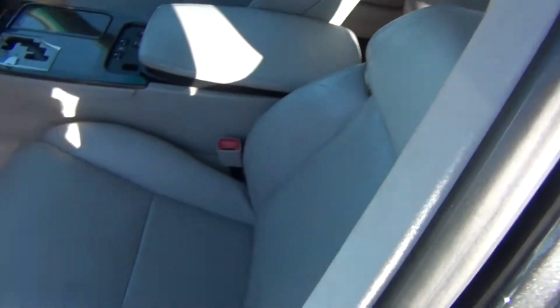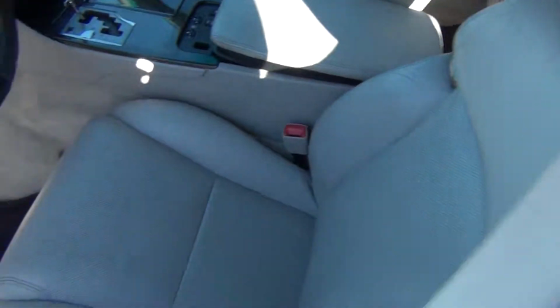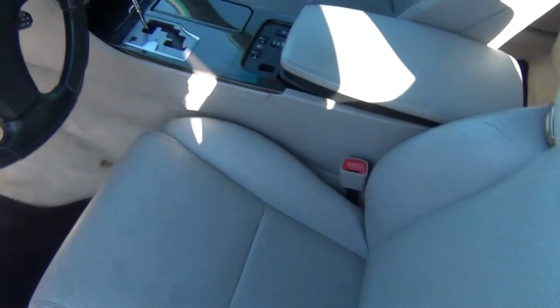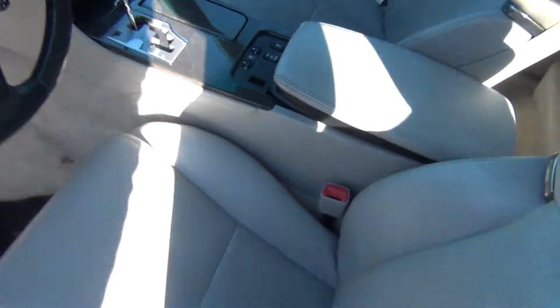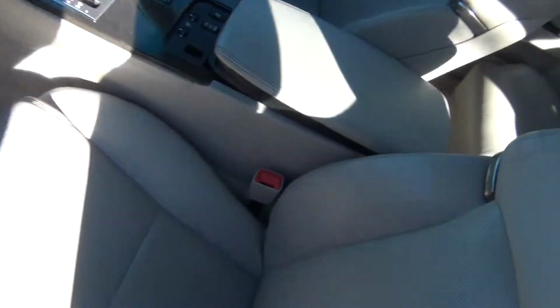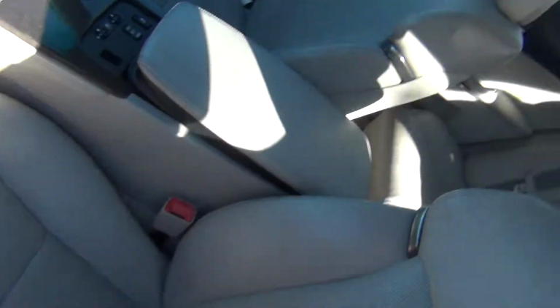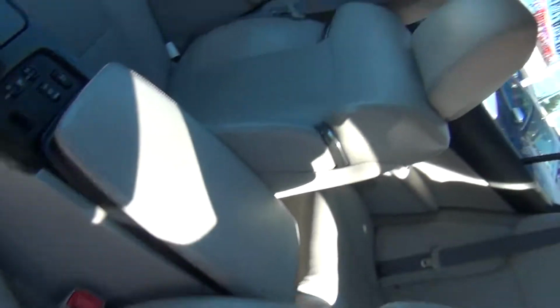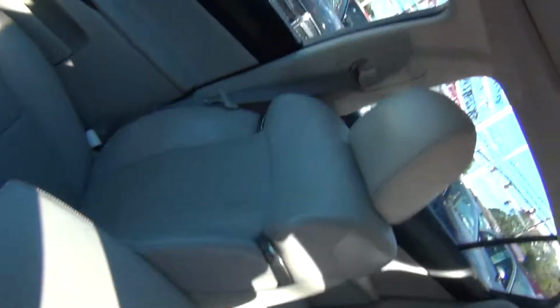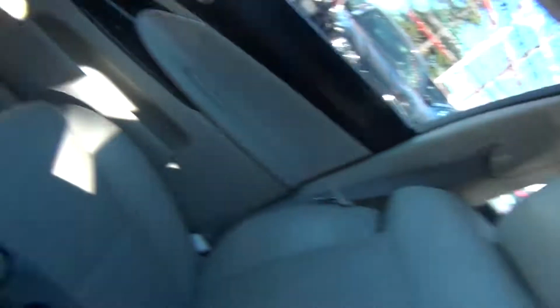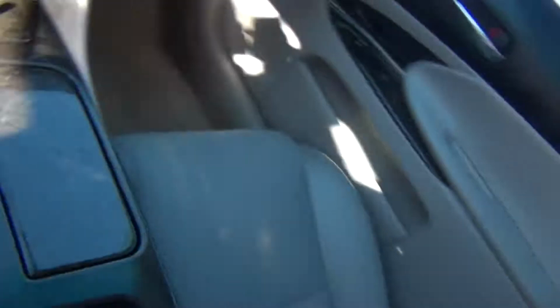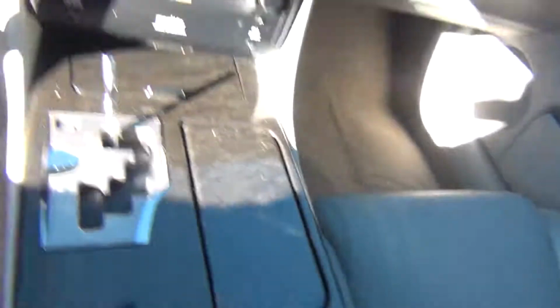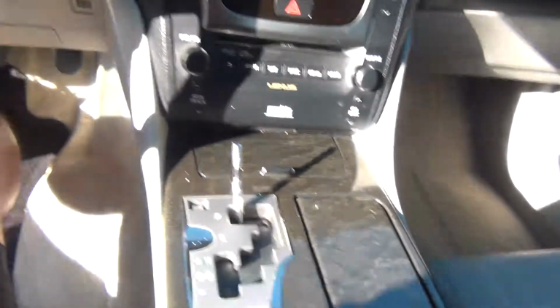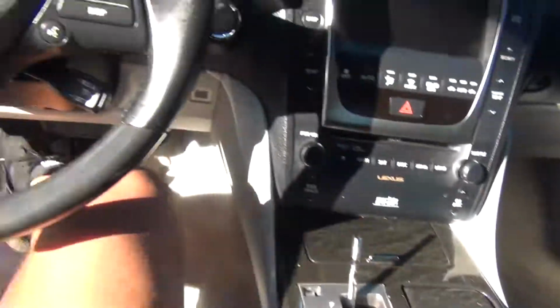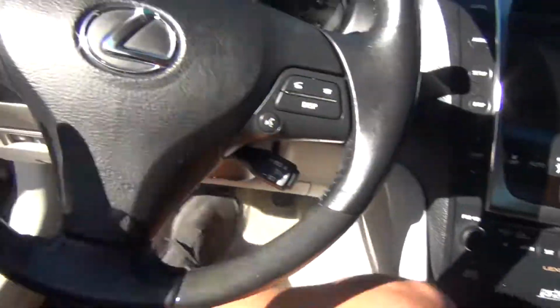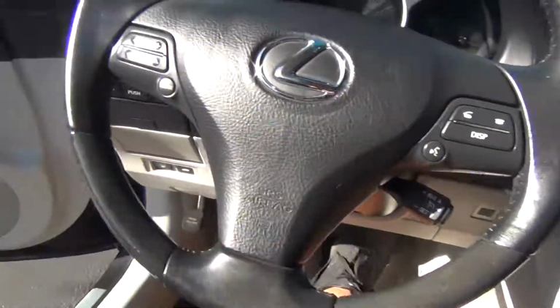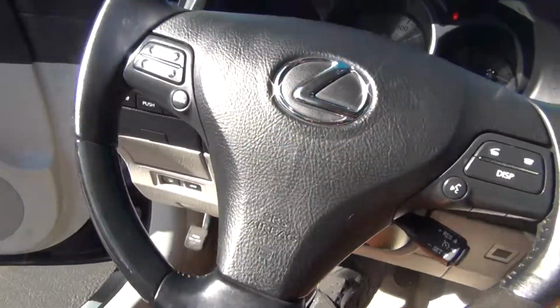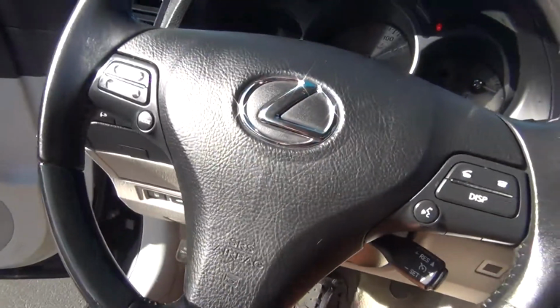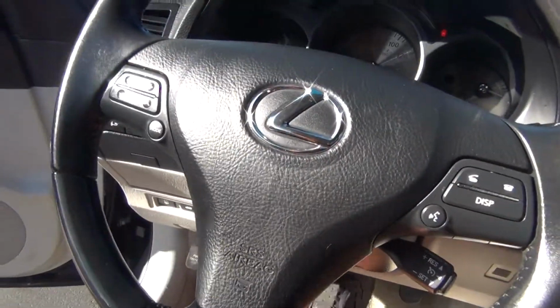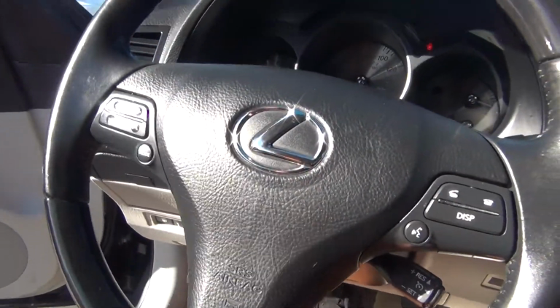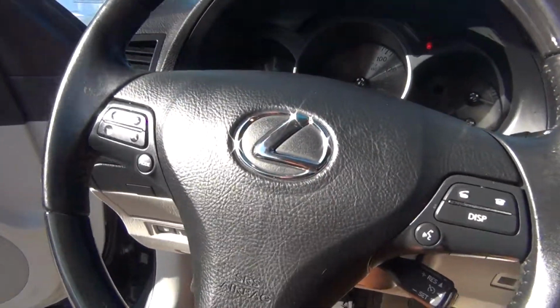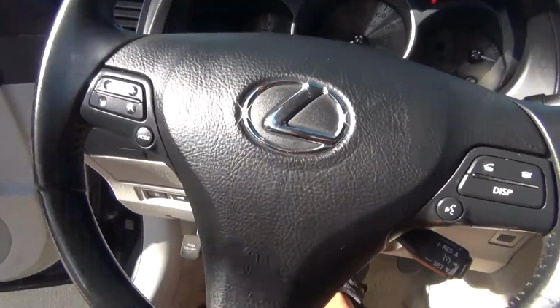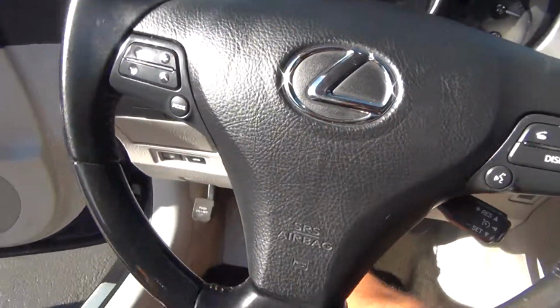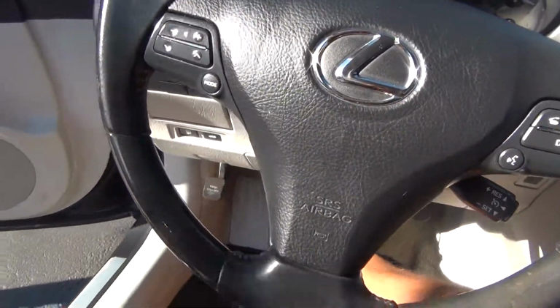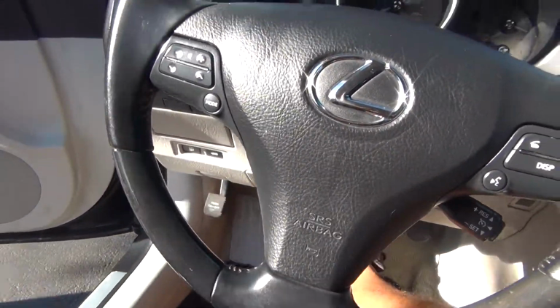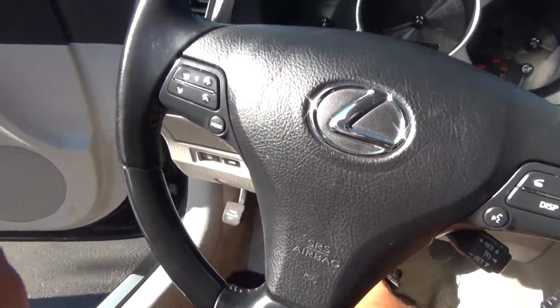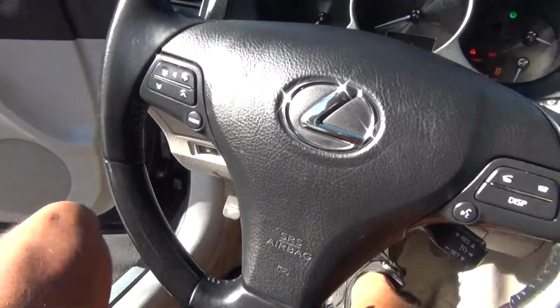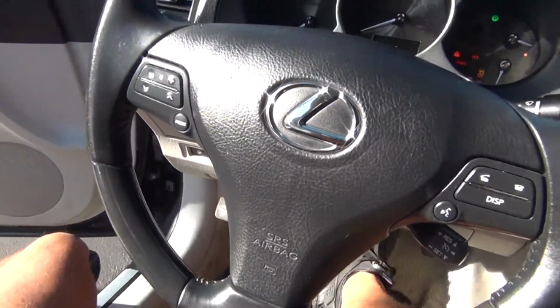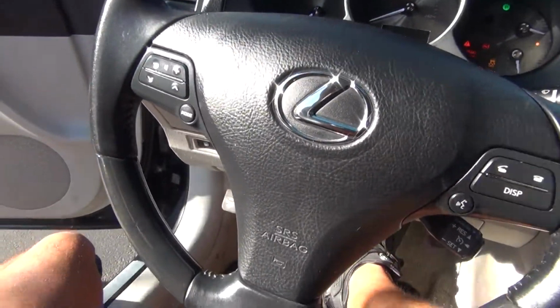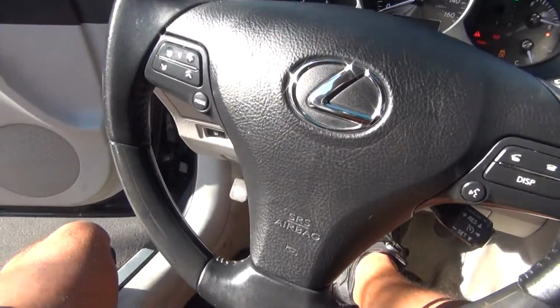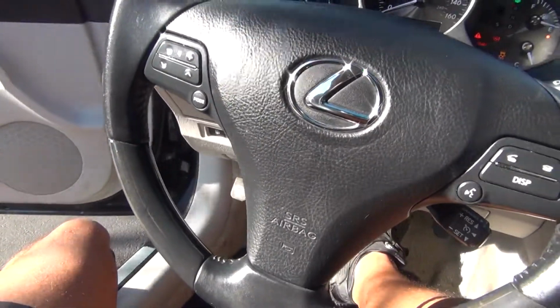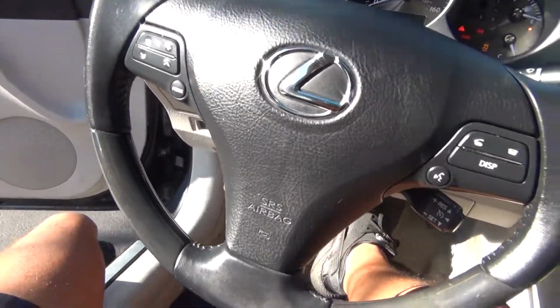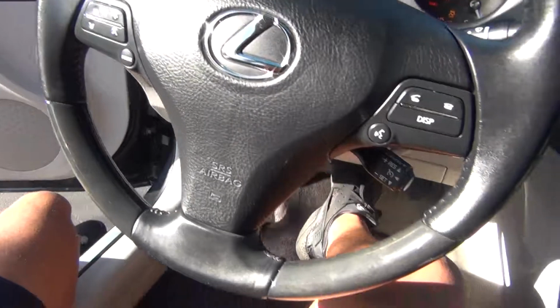The leather is in great shape — no rips, tears, stains, or burn holes. You've got your steering wheel controls for your display and radio options.